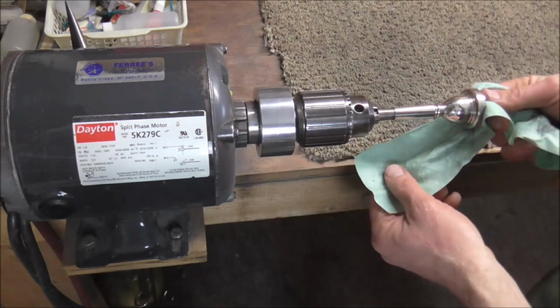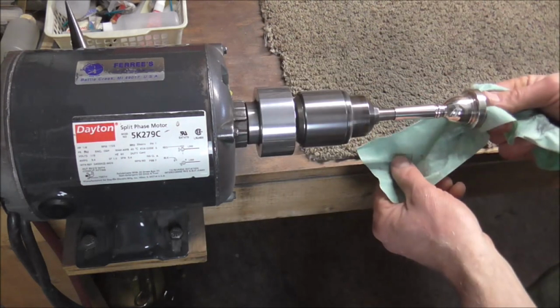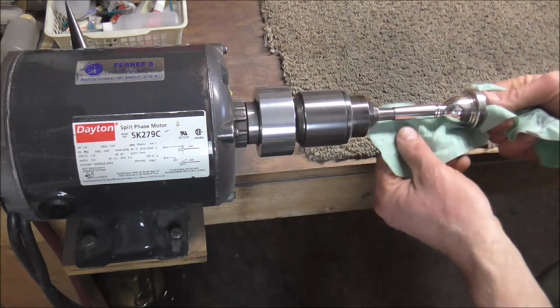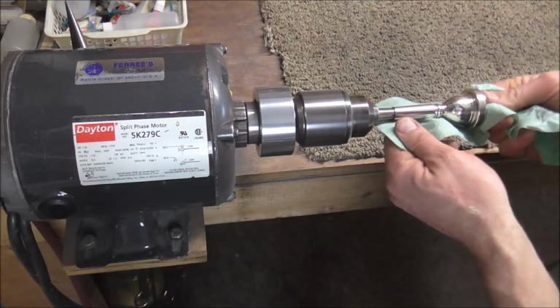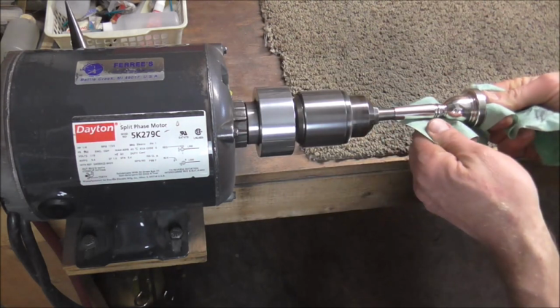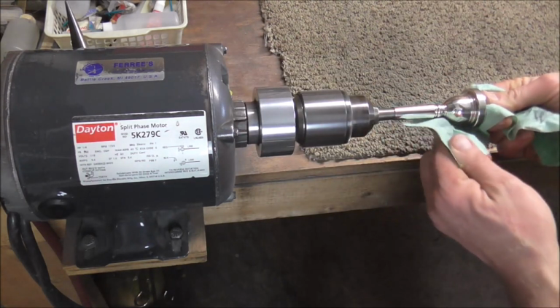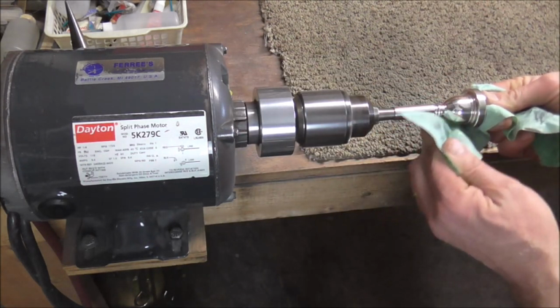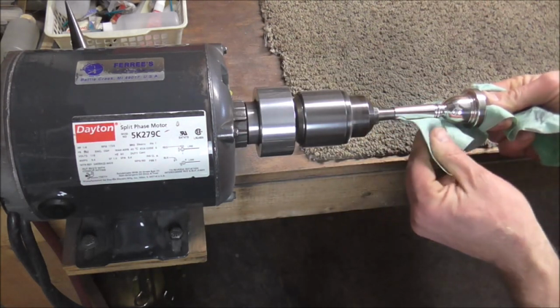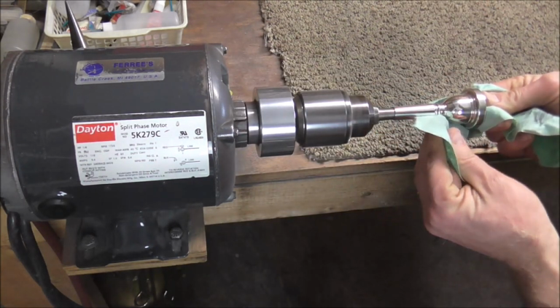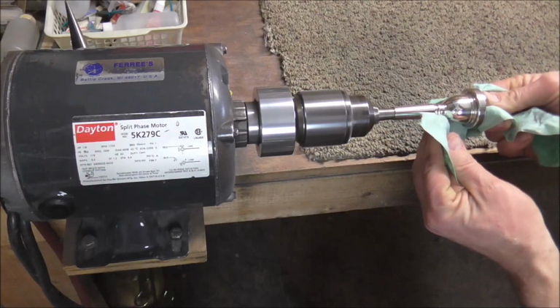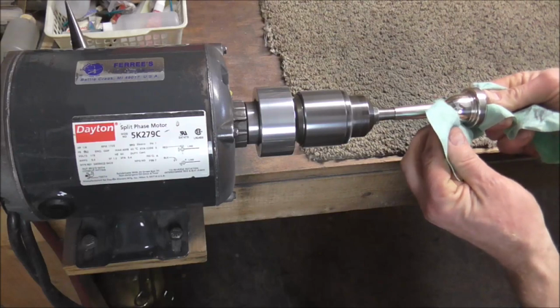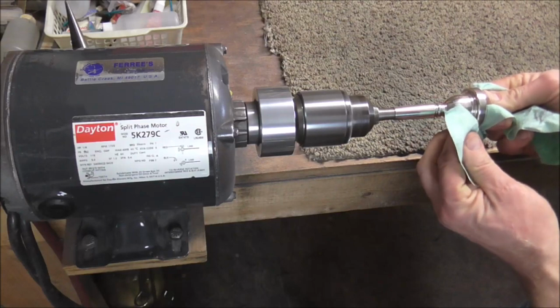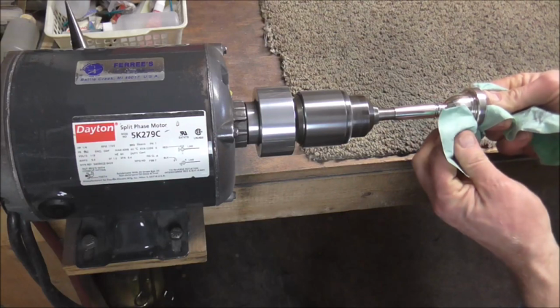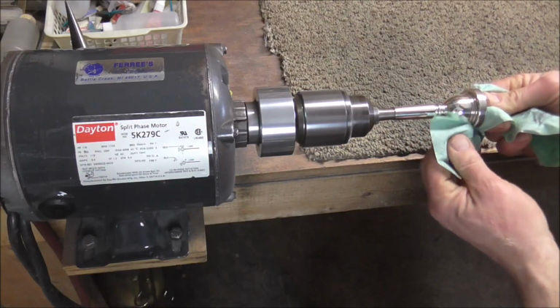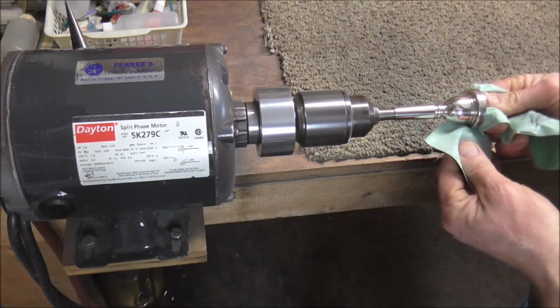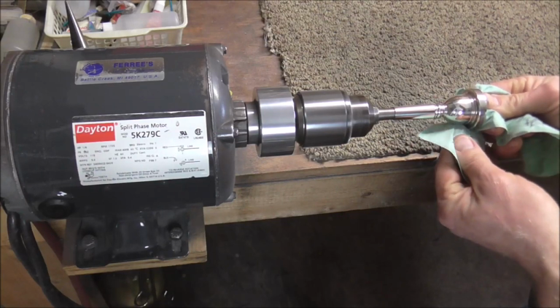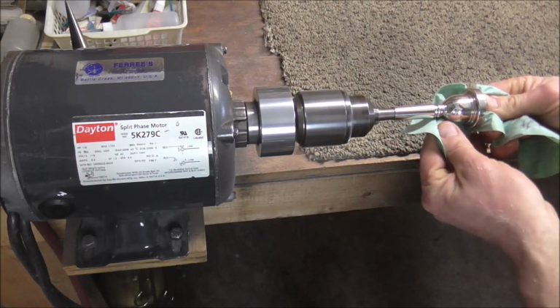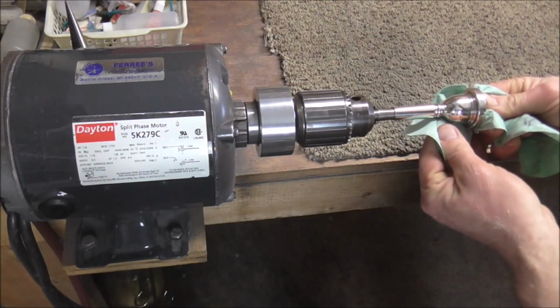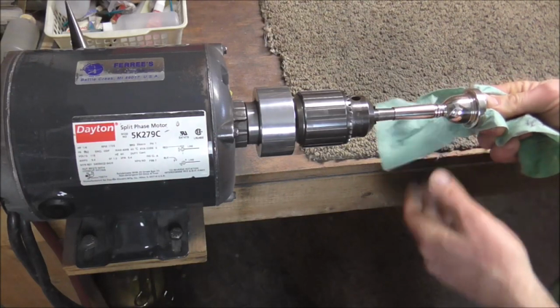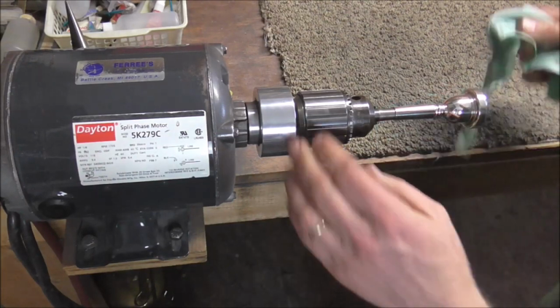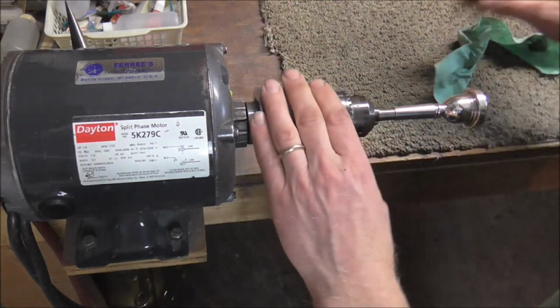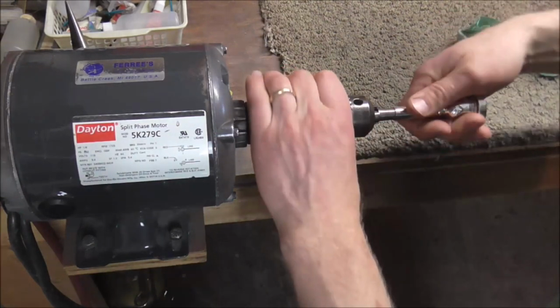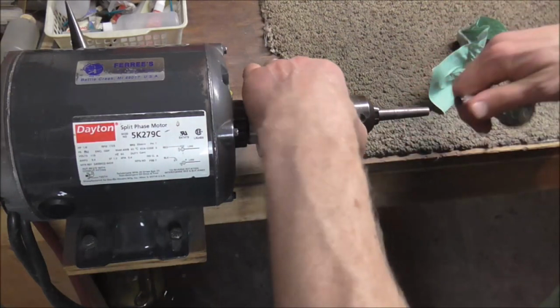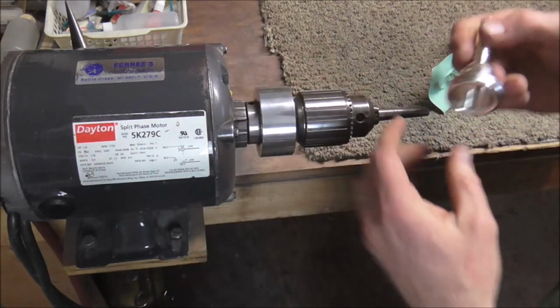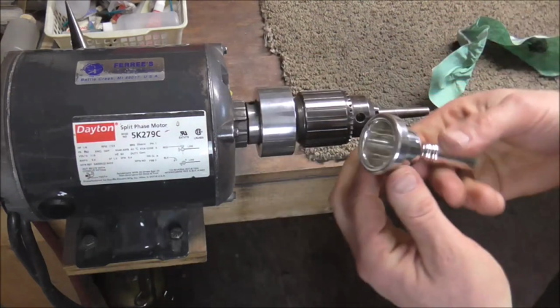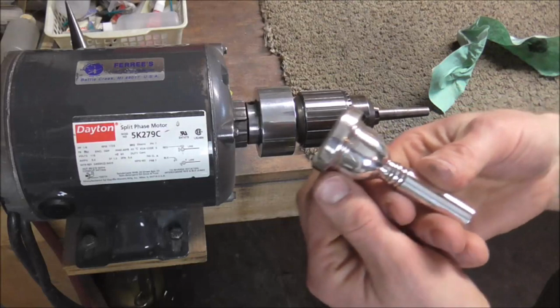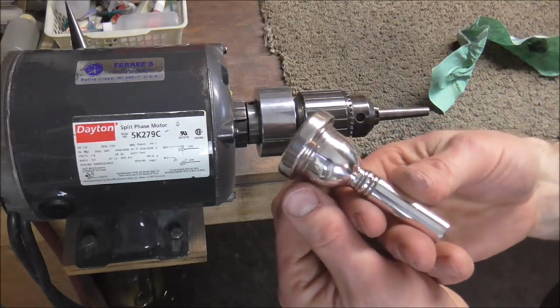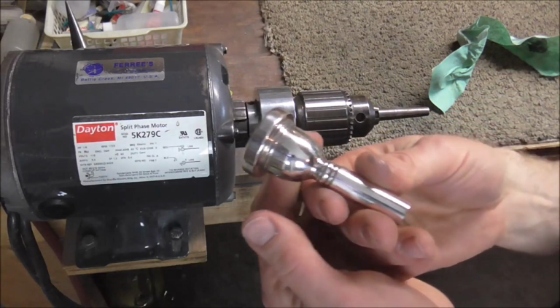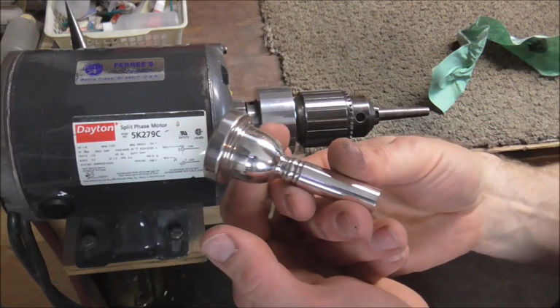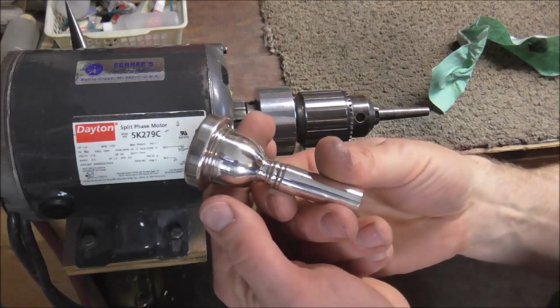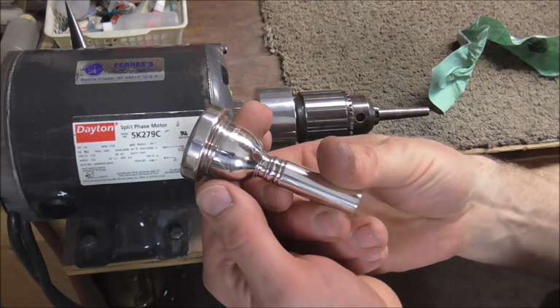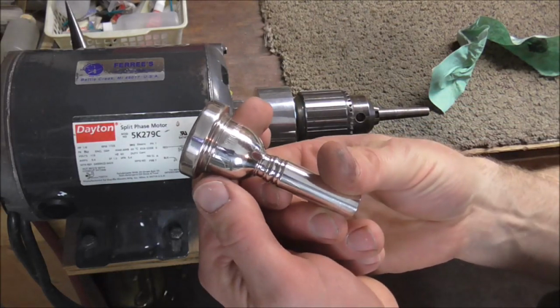Then turn it around and clean it up with the clean part of the rag and it is all done. And there is the polished mouthpiece.